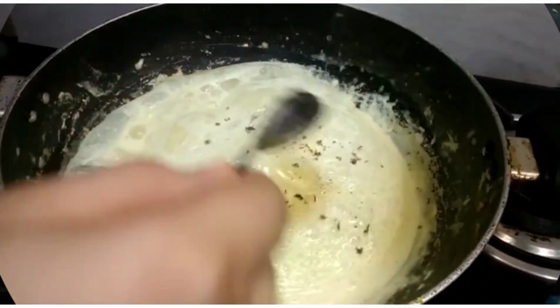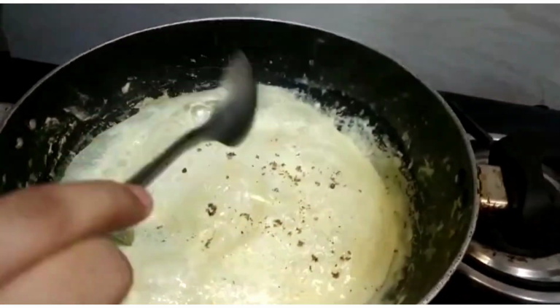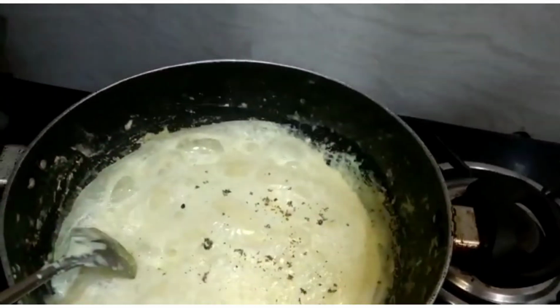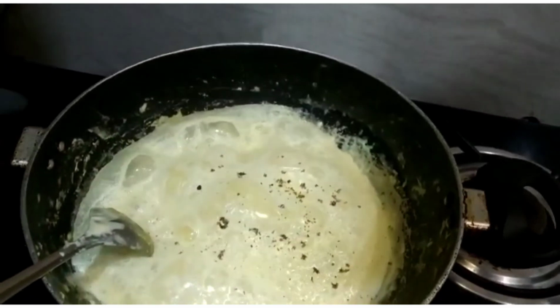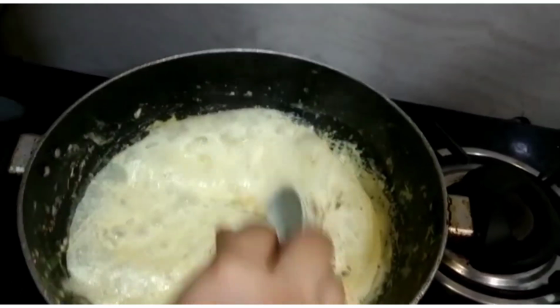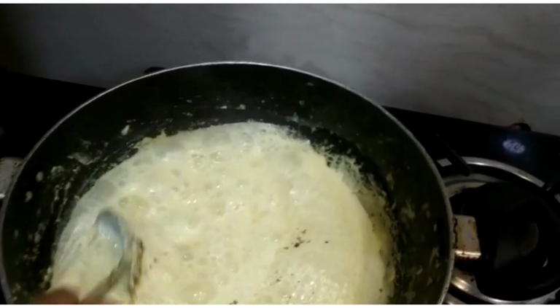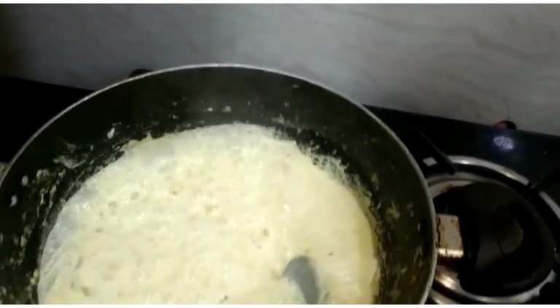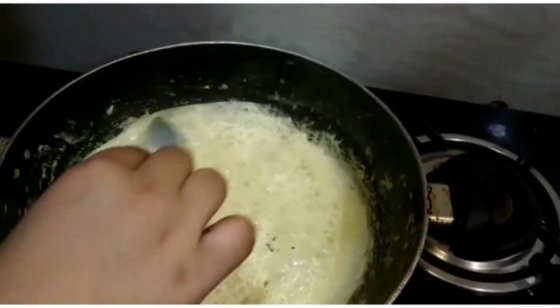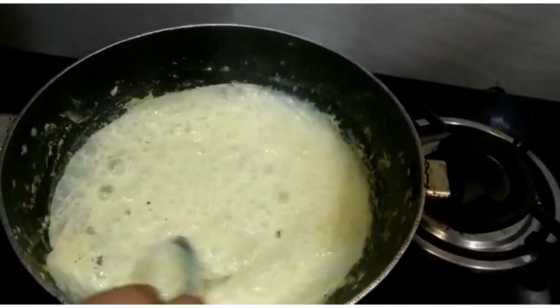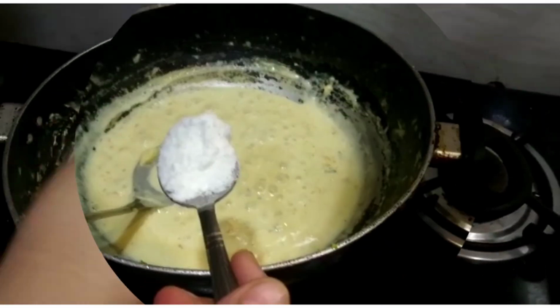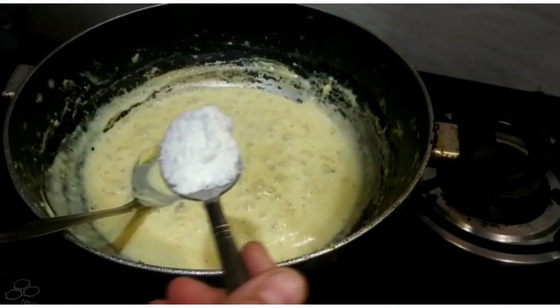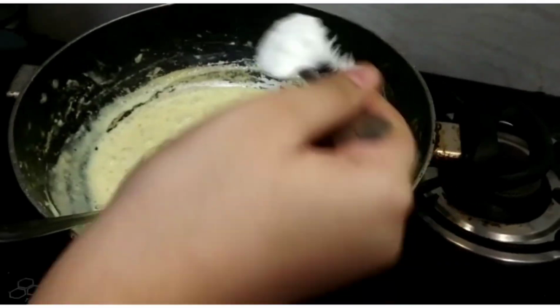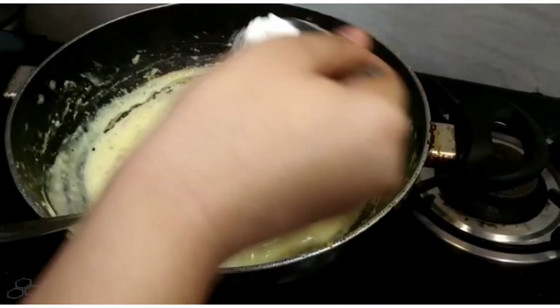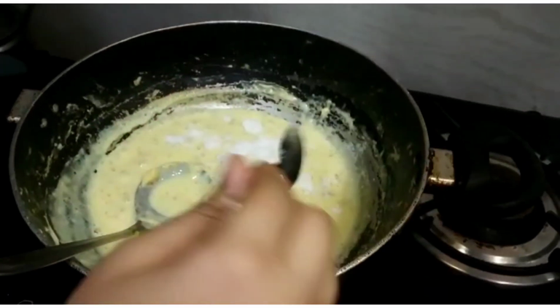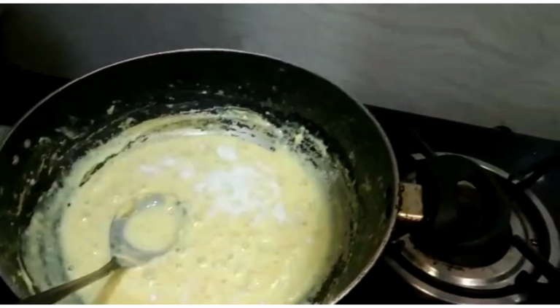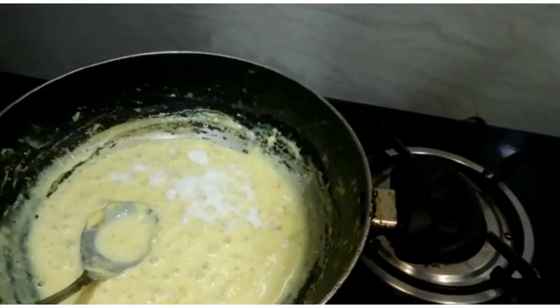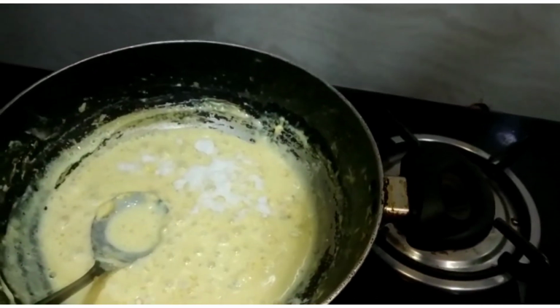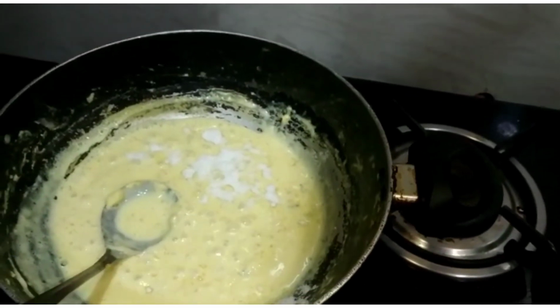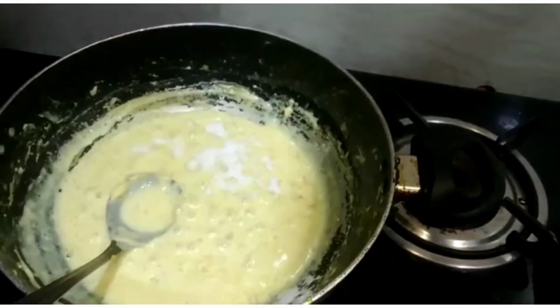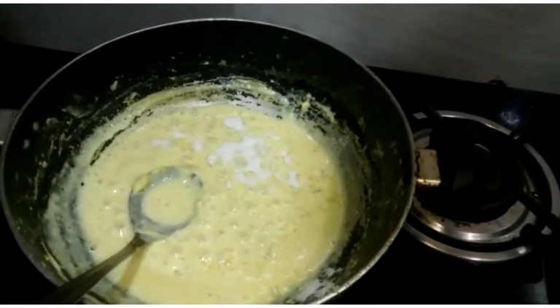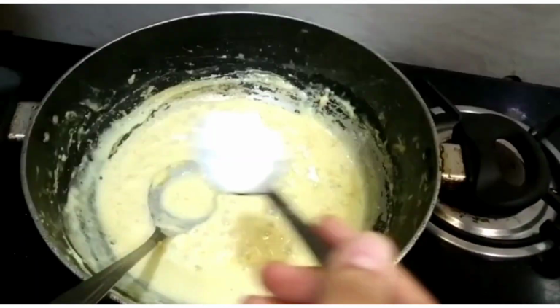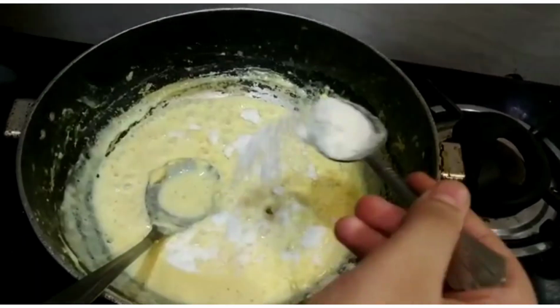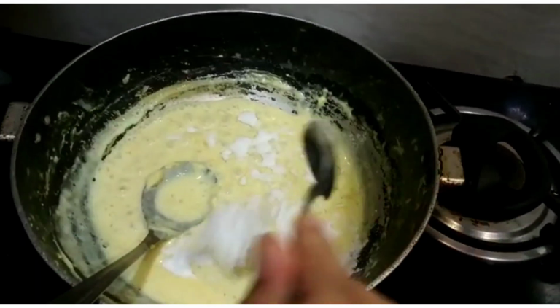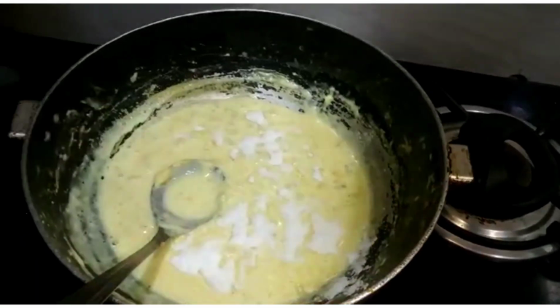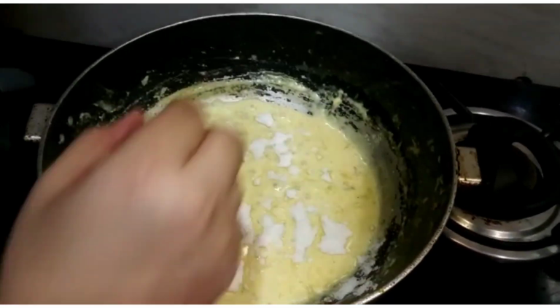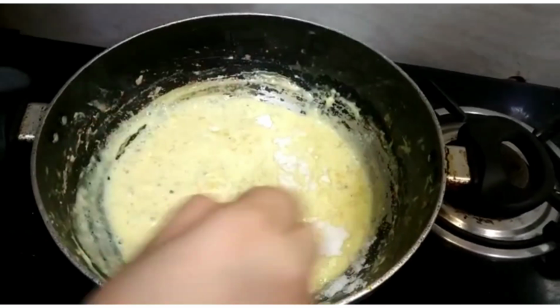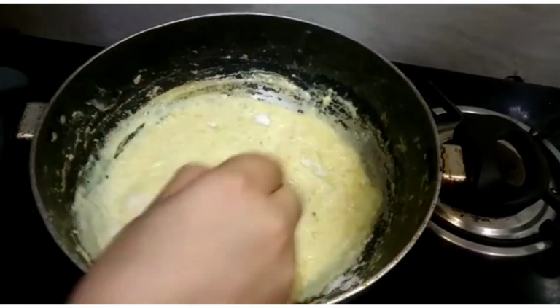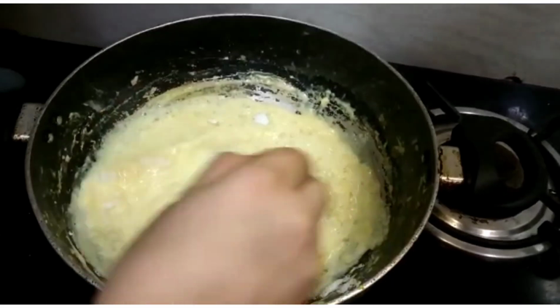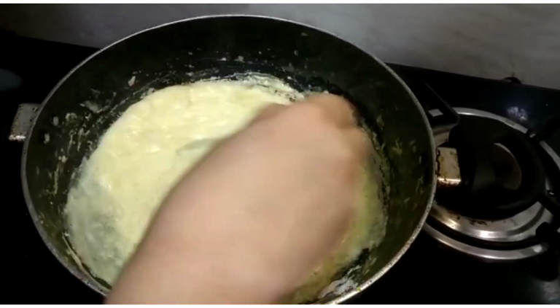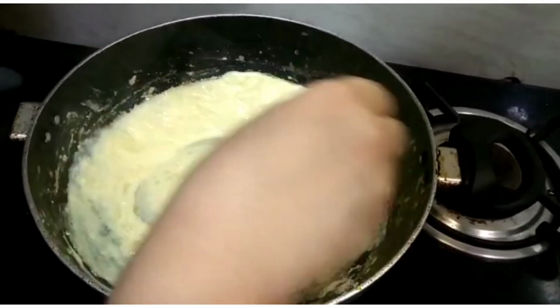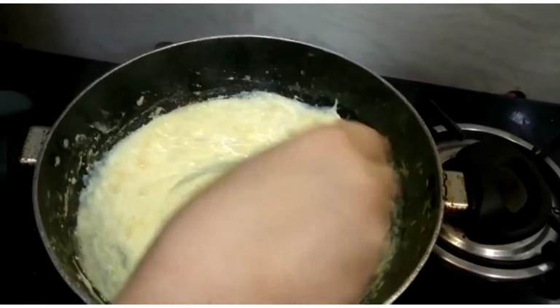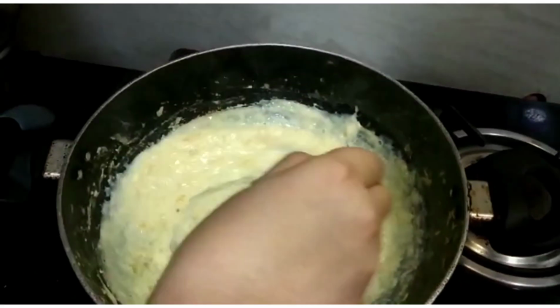Now we will crush 4 cardamoms. Then I will add 2 tablespoons of powdered sugar — you can add to your taste. This is the final consistency that we need.